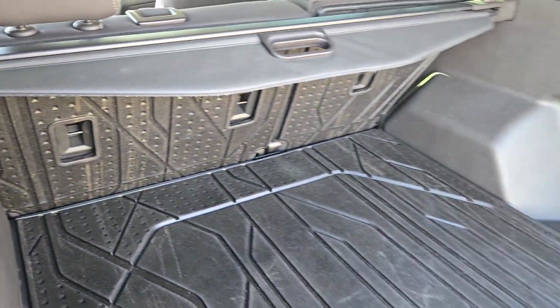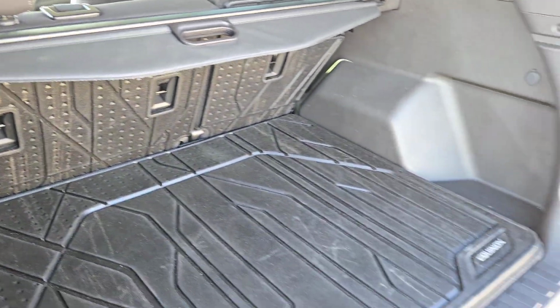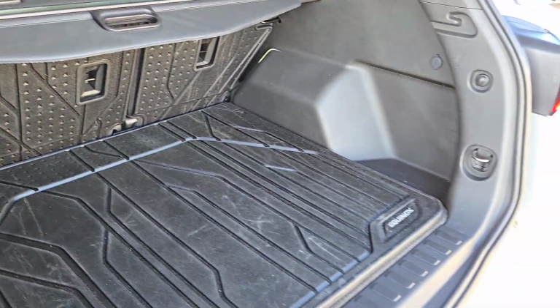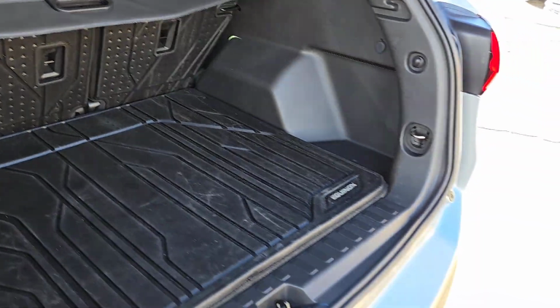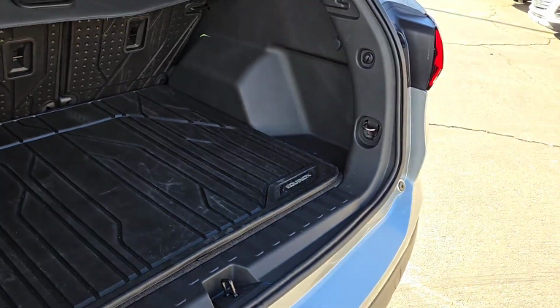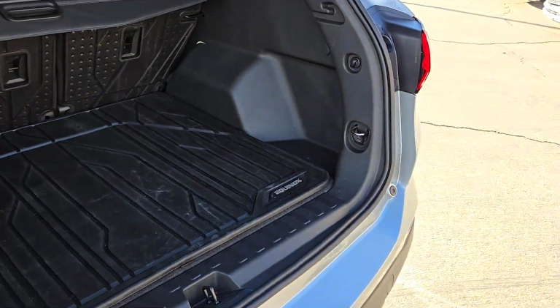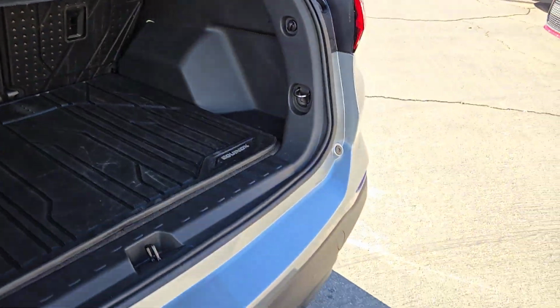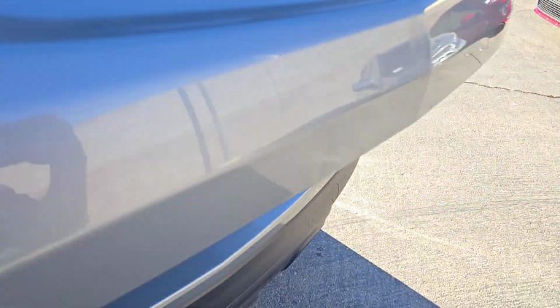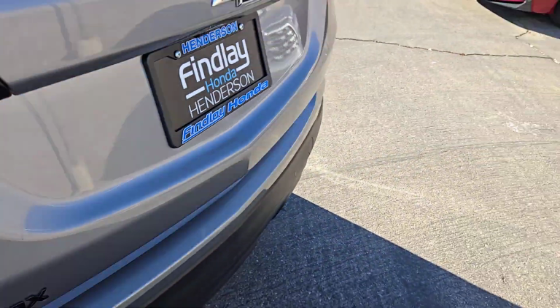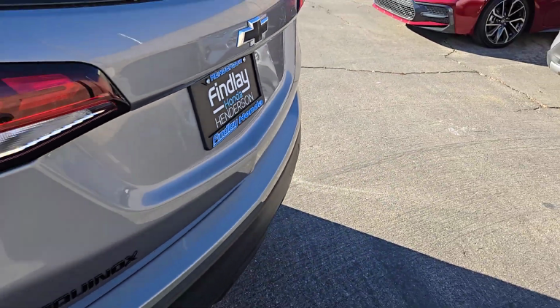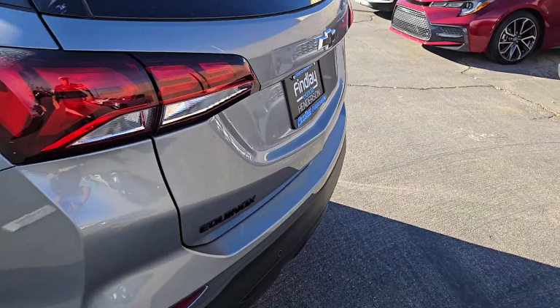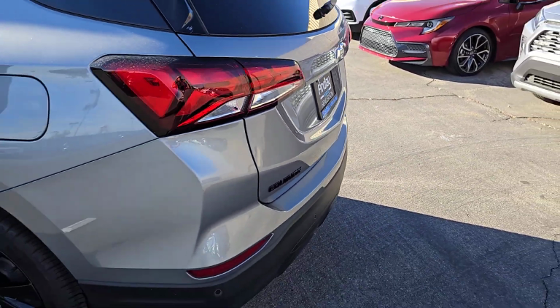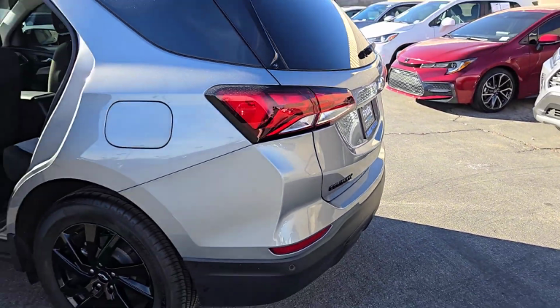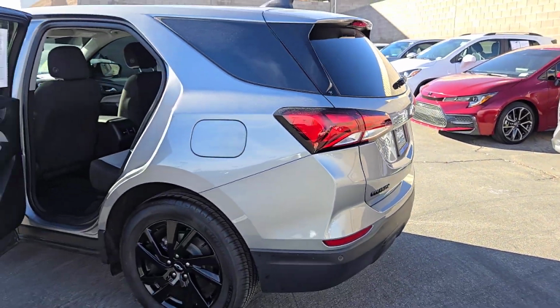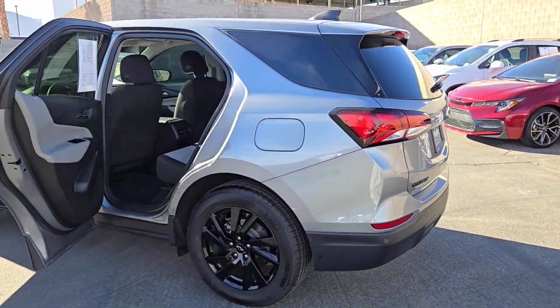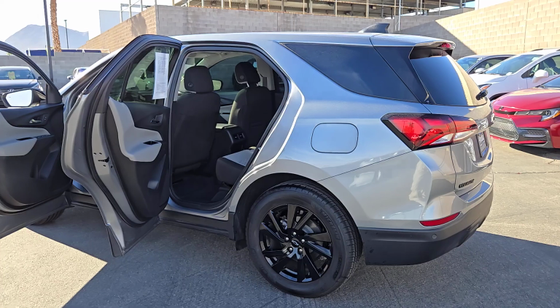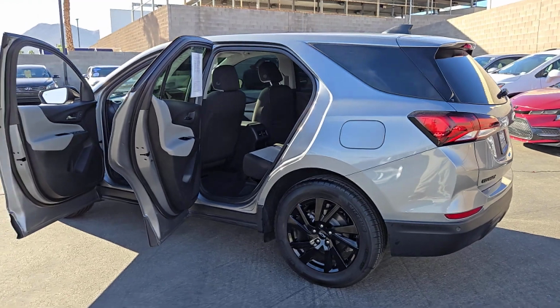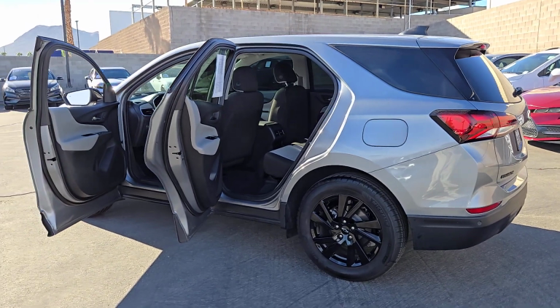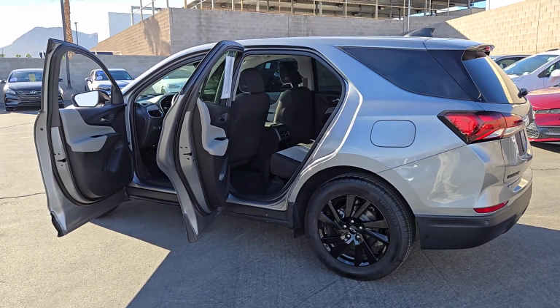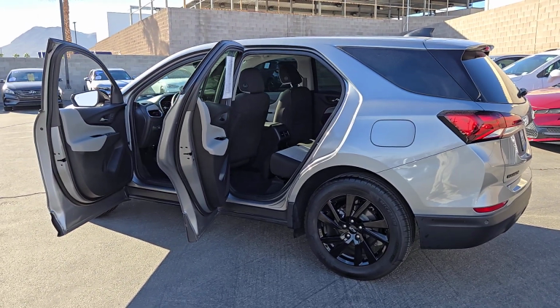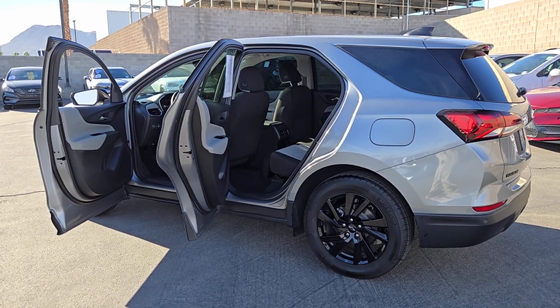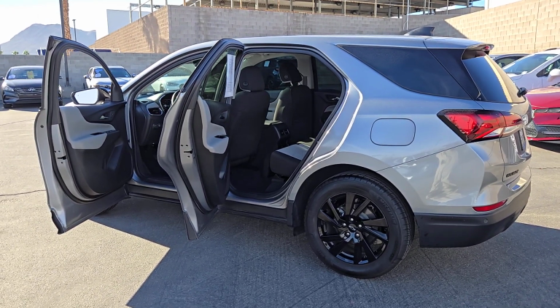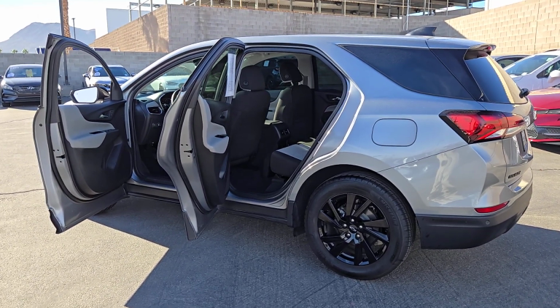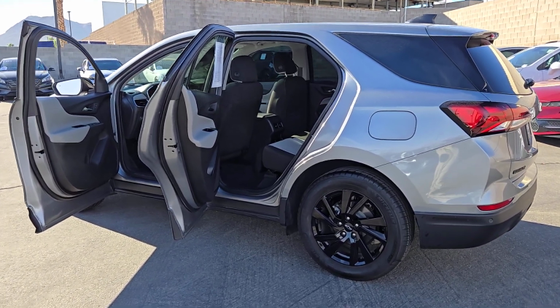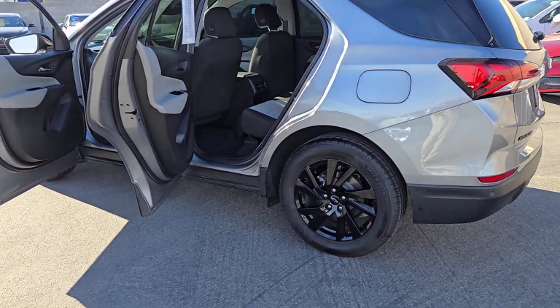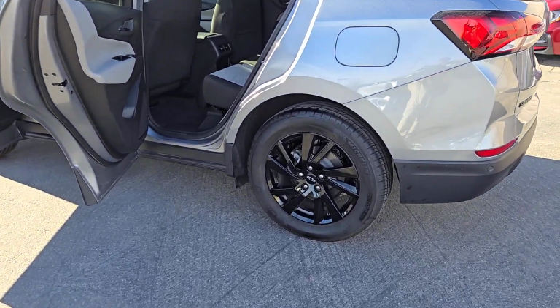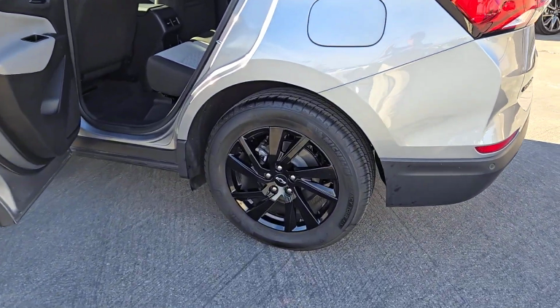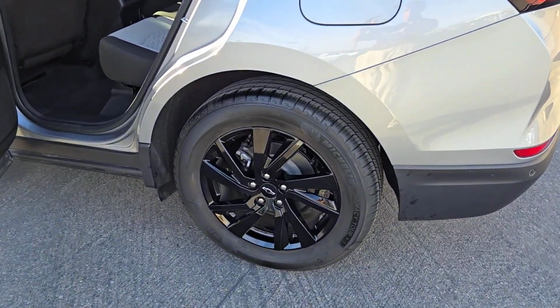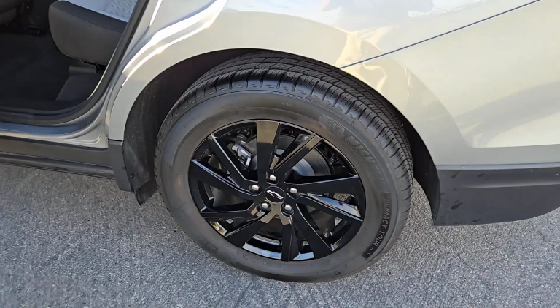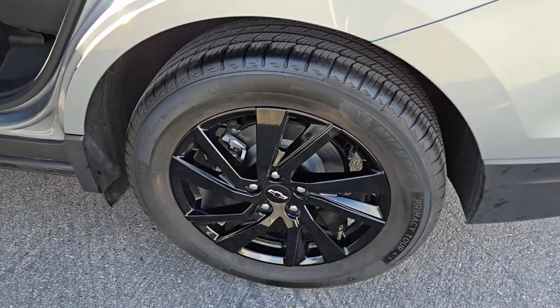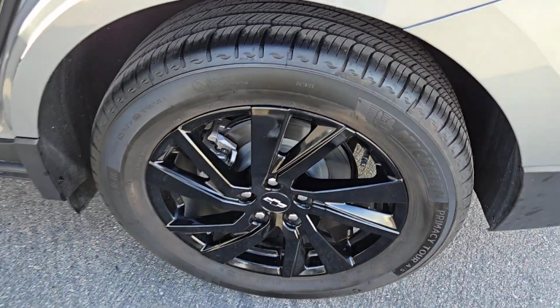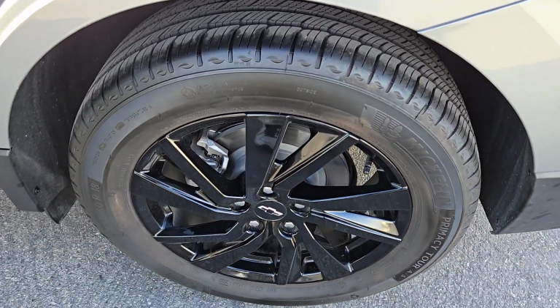These are just some of the great options this vehicle comes with: stability control, tire pressure monitoring system, steering wheel controls. Why settle for a vehicle that's merely functional when you can have style as well? Get into the Equinox and go places.